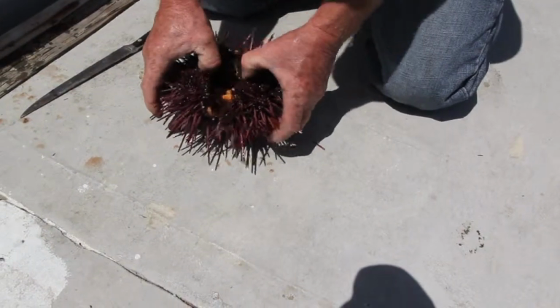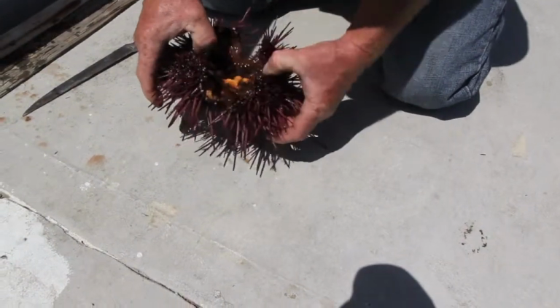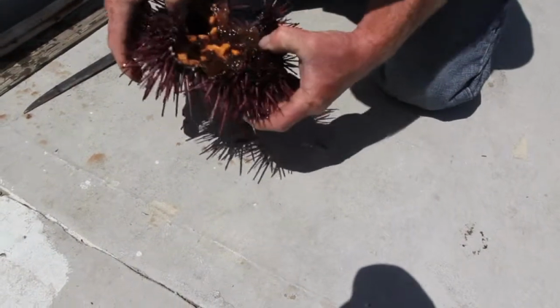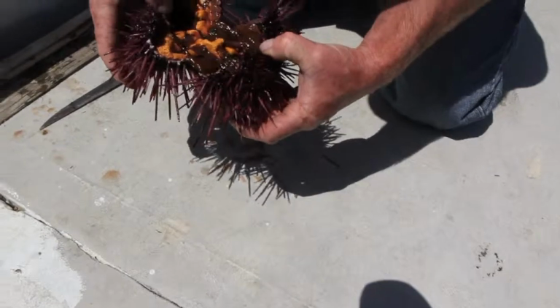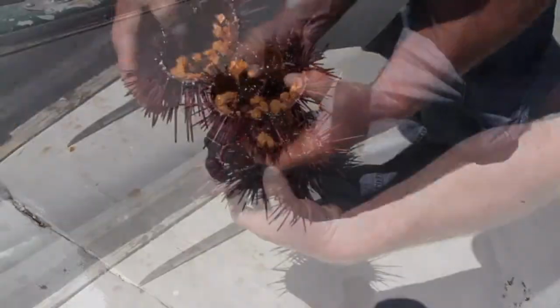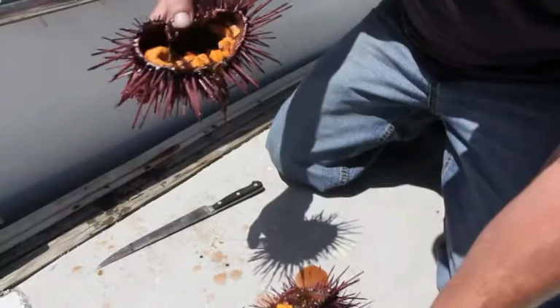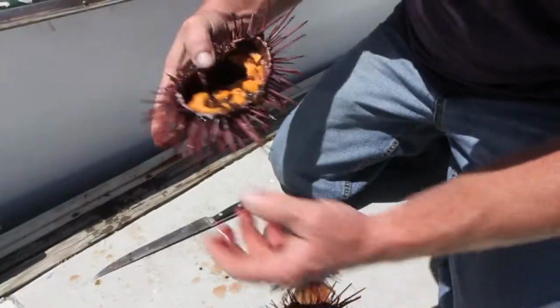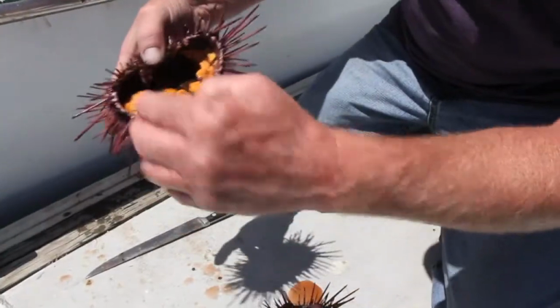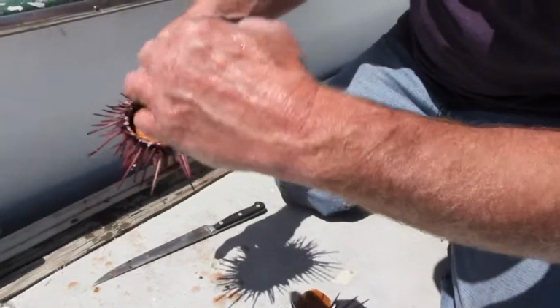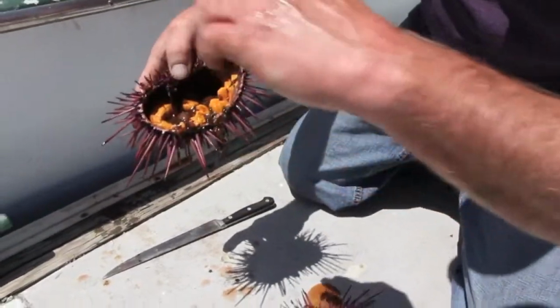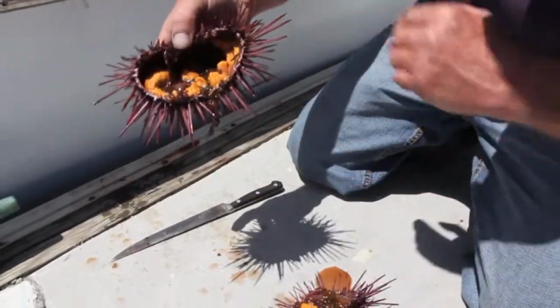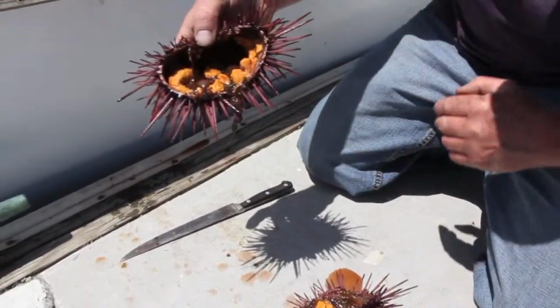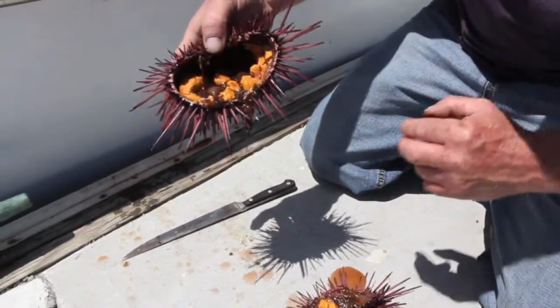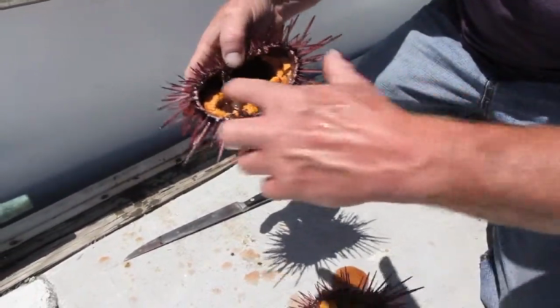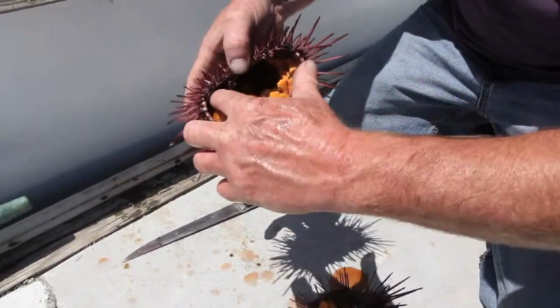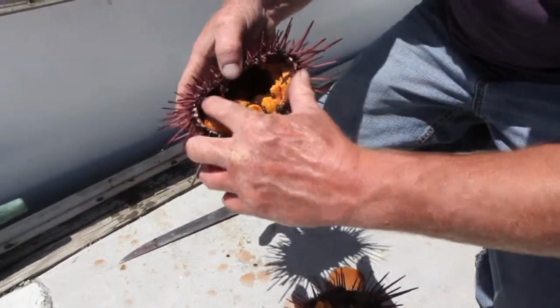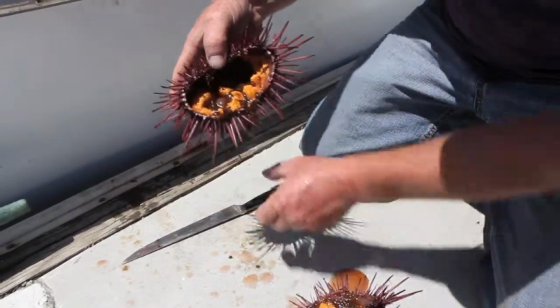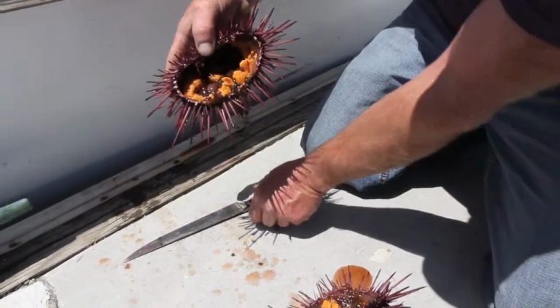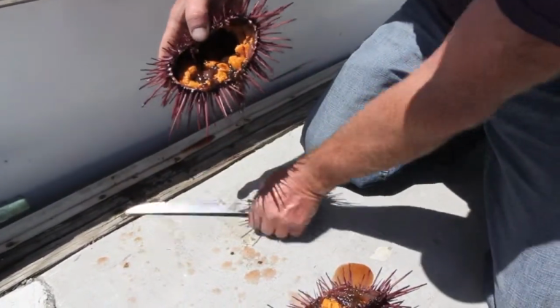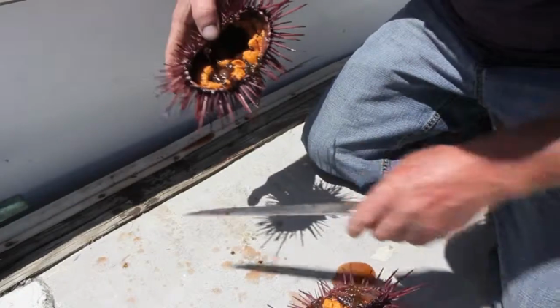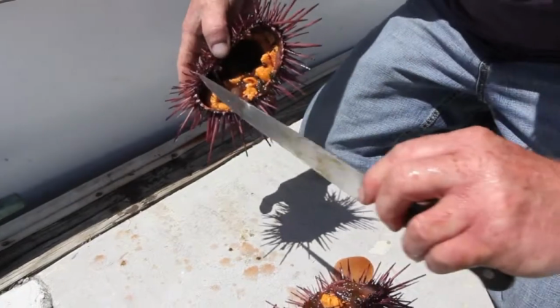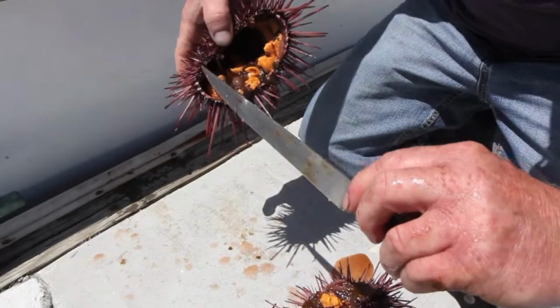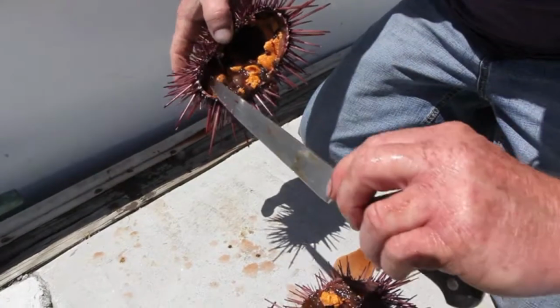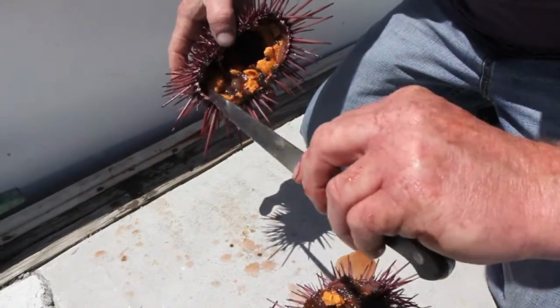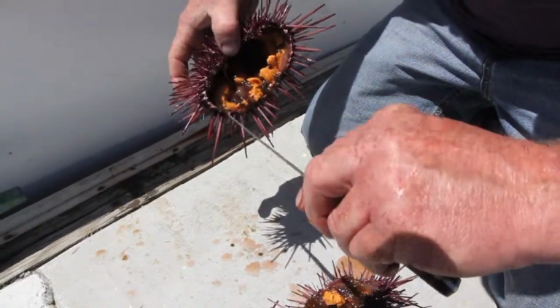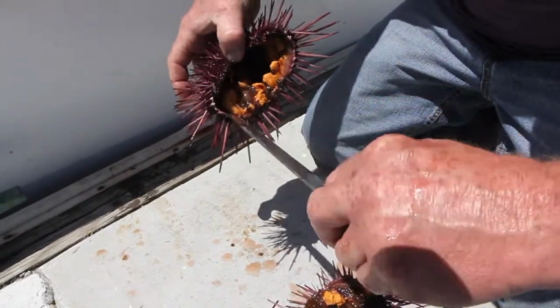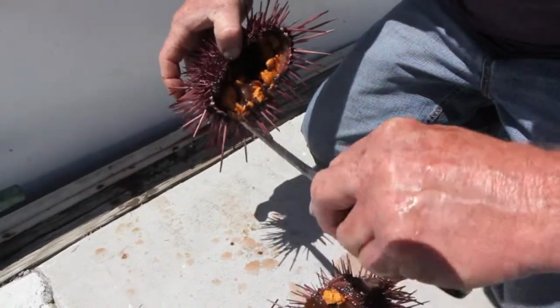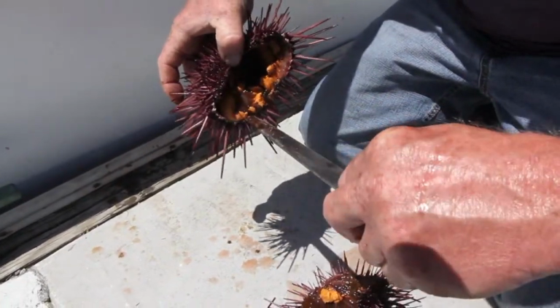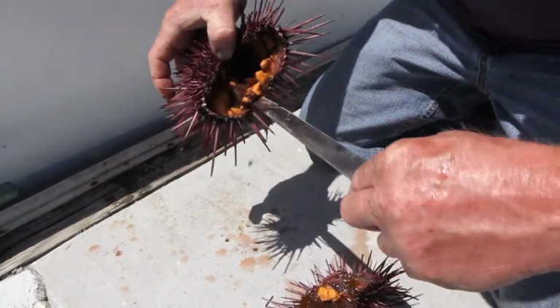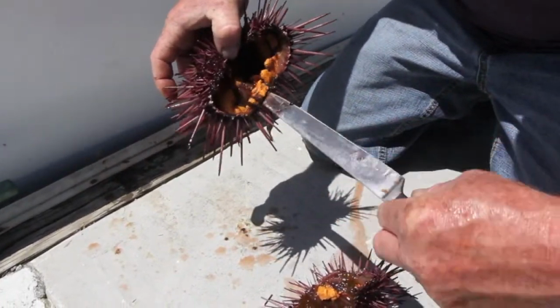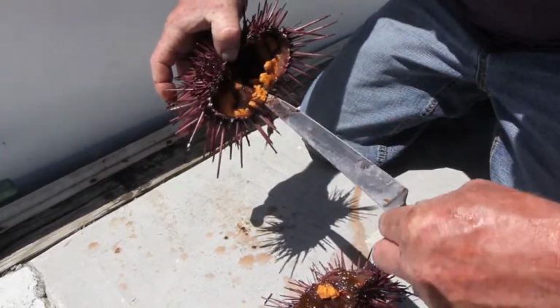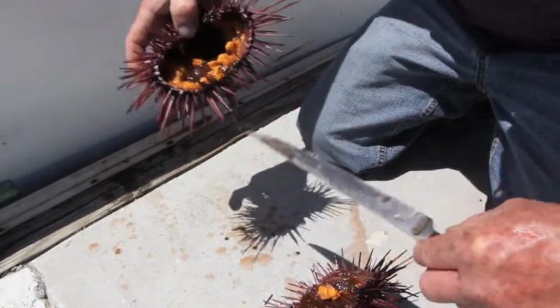Then you open it like this, and you could take a spoon — or use a knife as well — and just kind of take it off the shell.